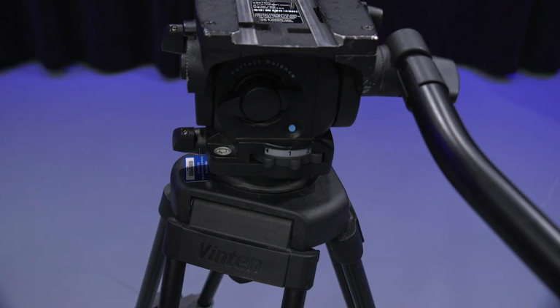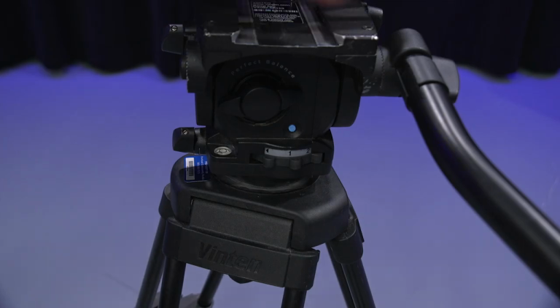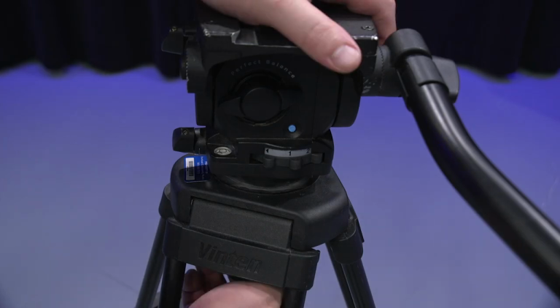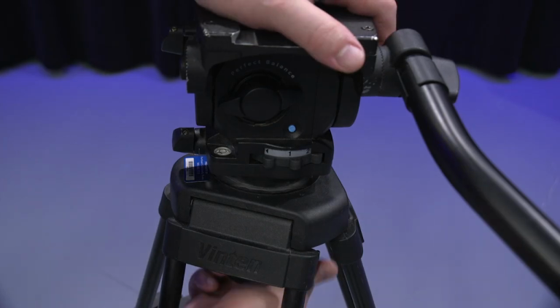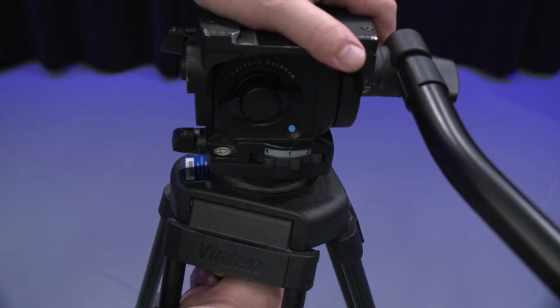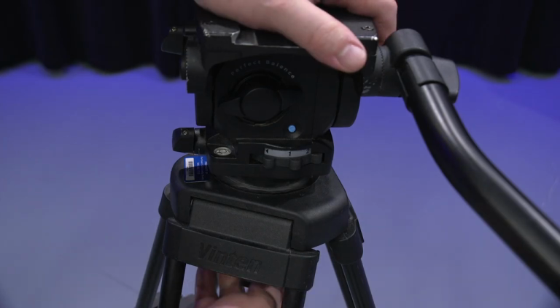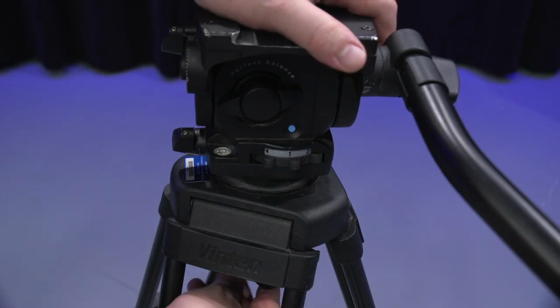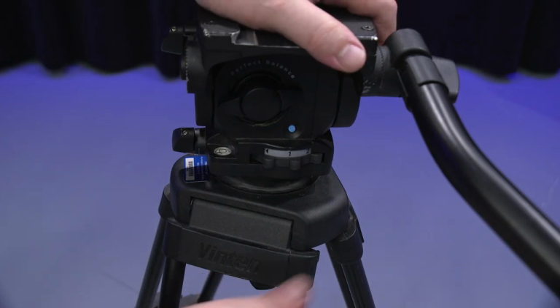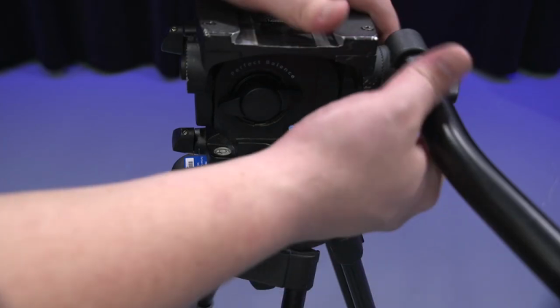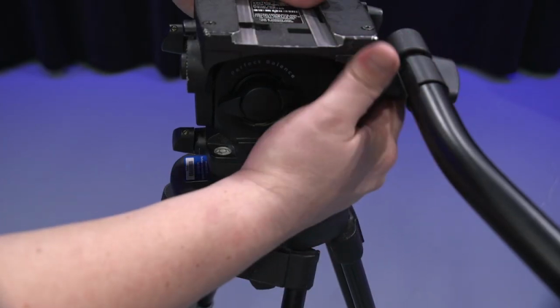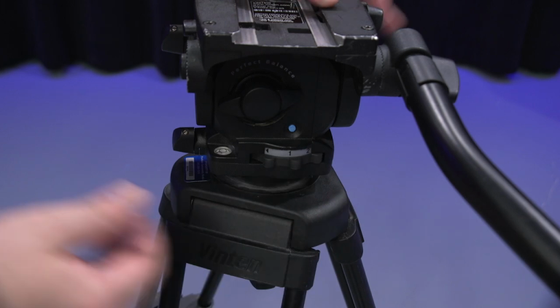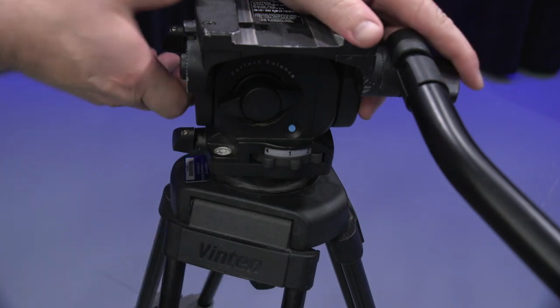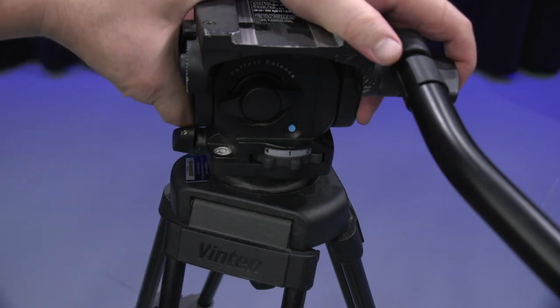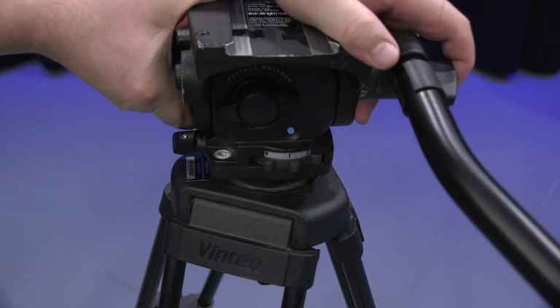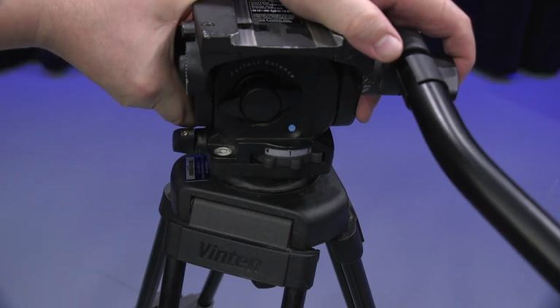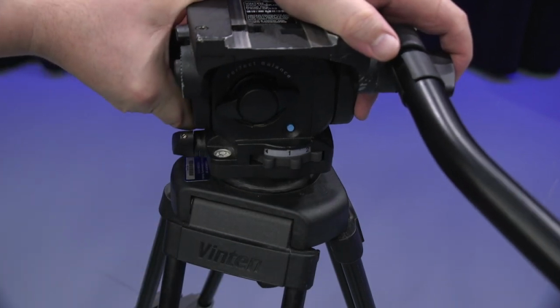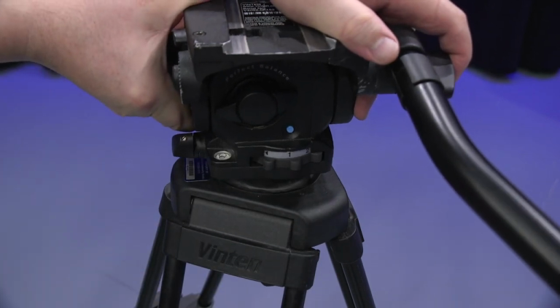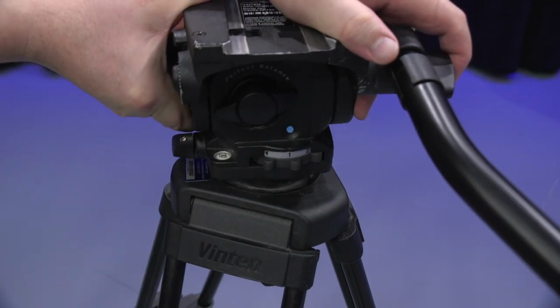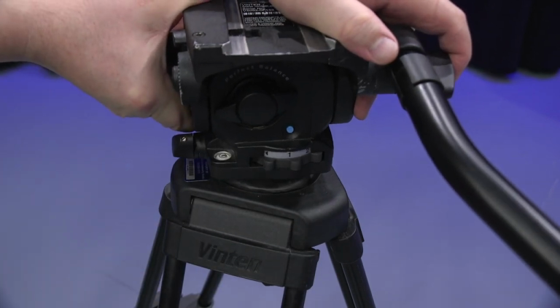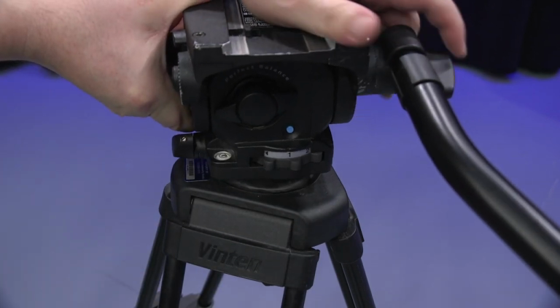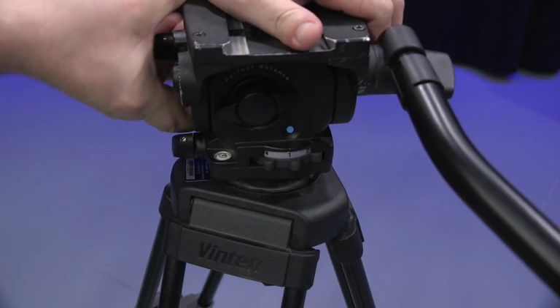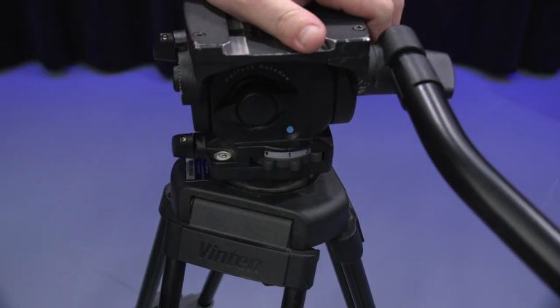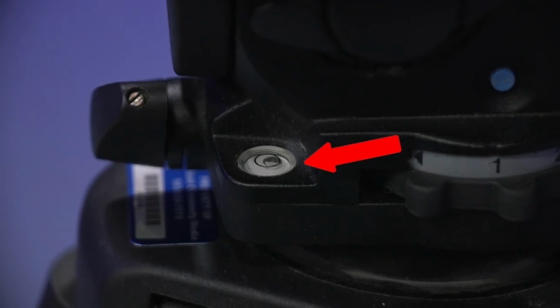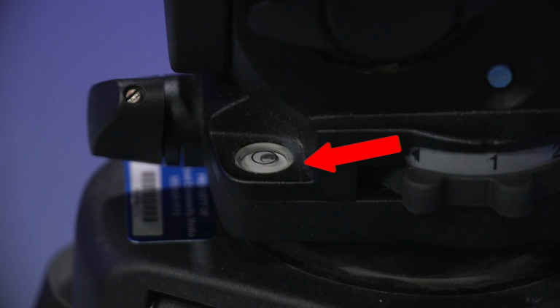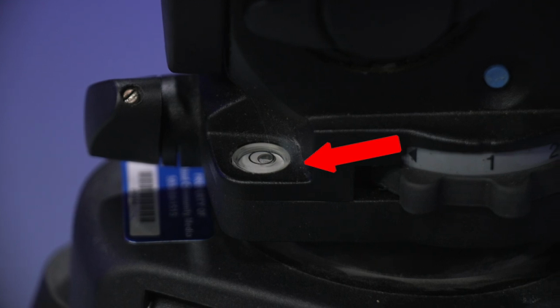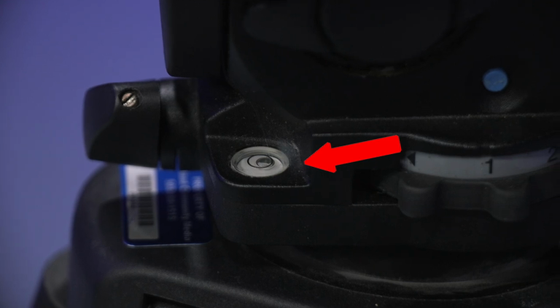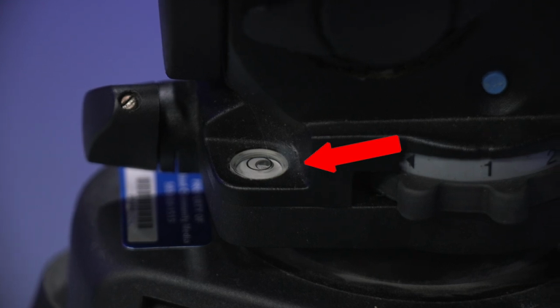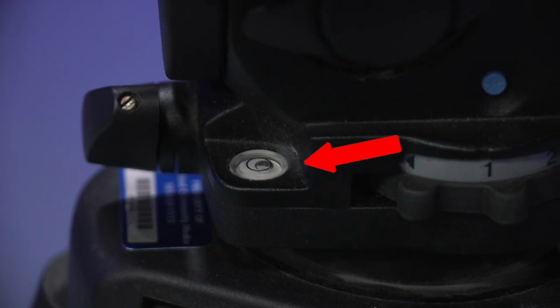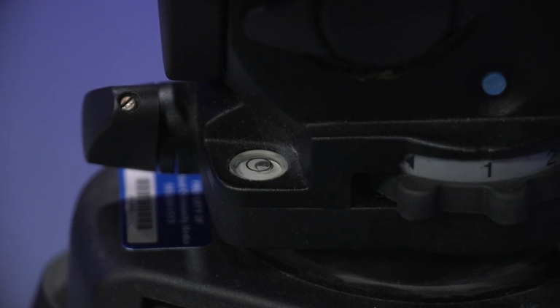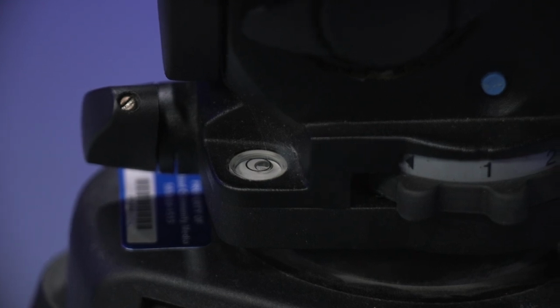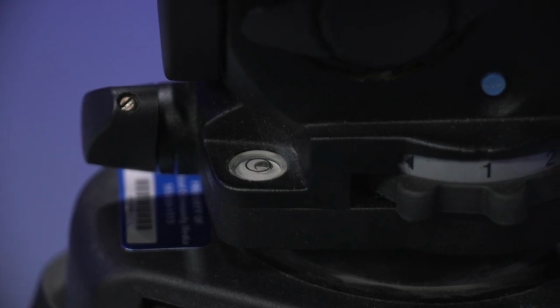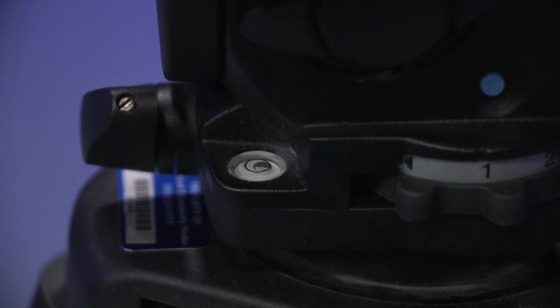At this point, we'll want to make sure that our fluid head is level. Loosen that fluid head knob underneath the fluid head and use the built-in leveler to get your camera nice and level. Did I say the word level enough?